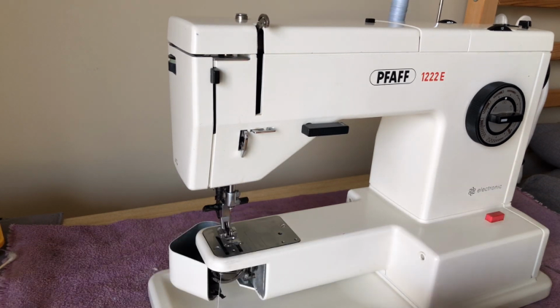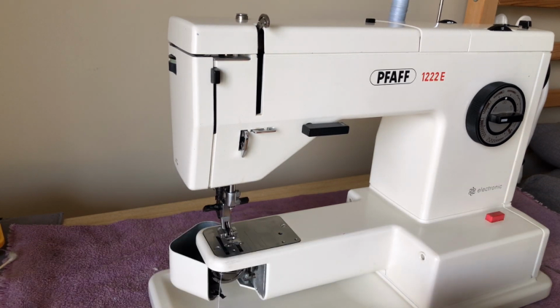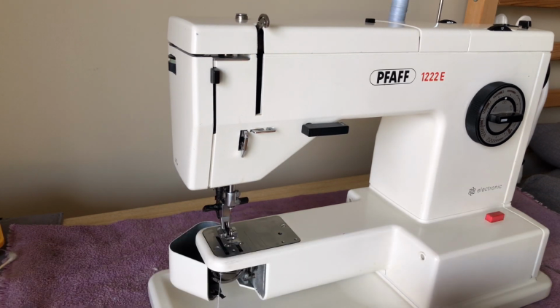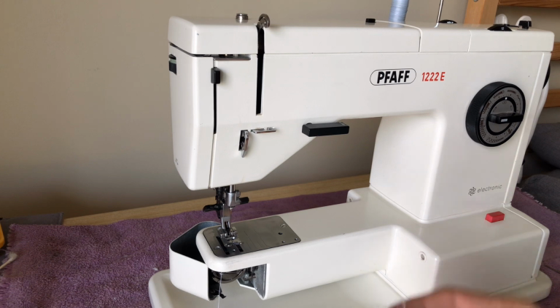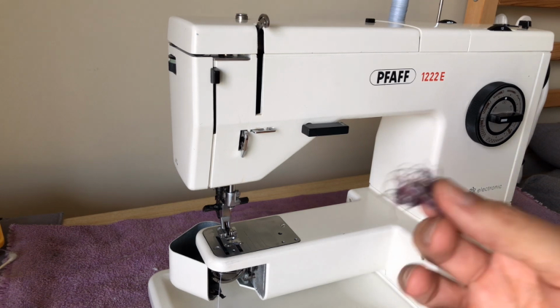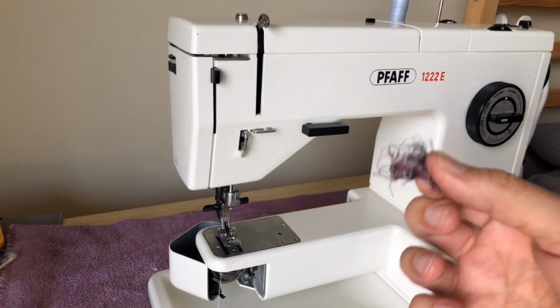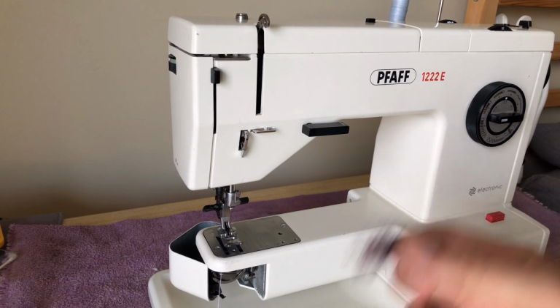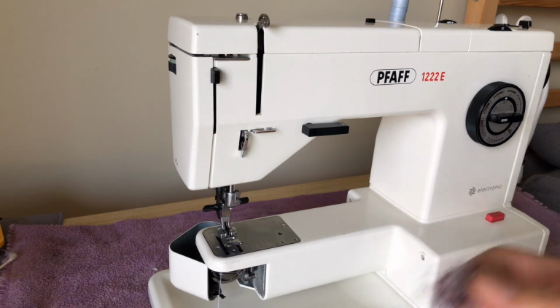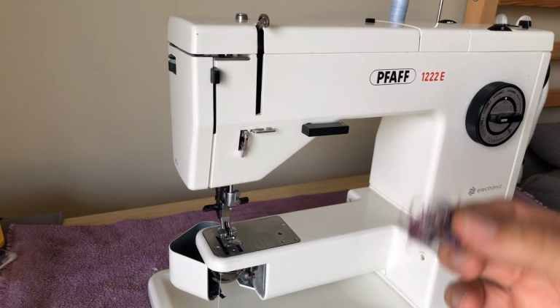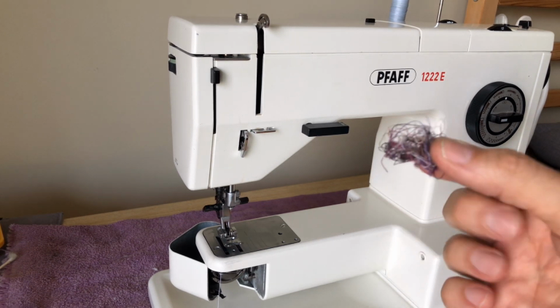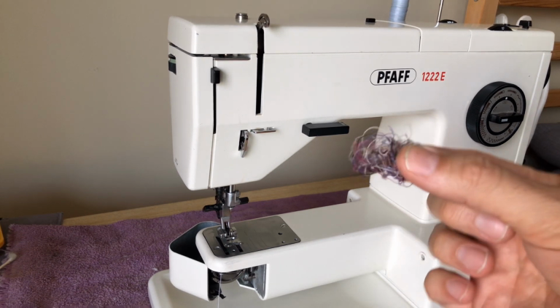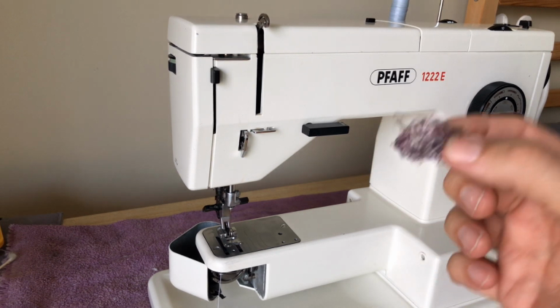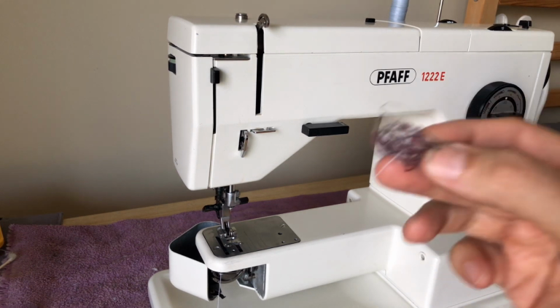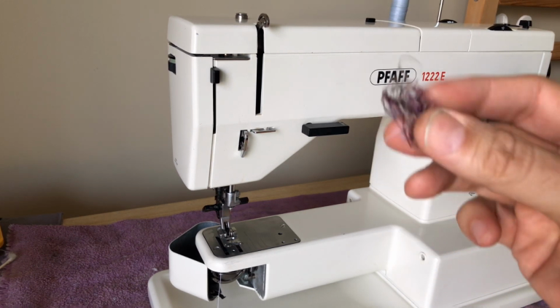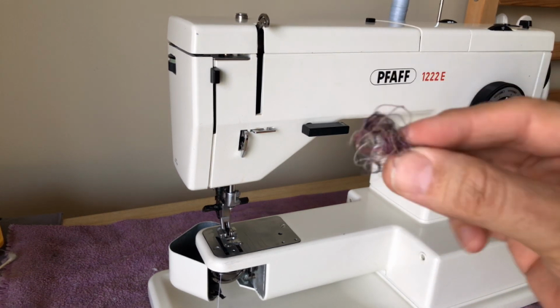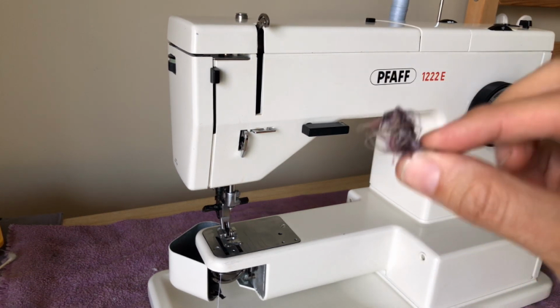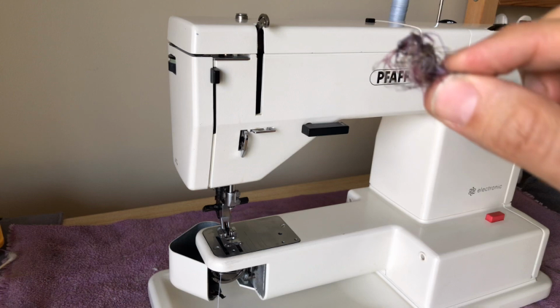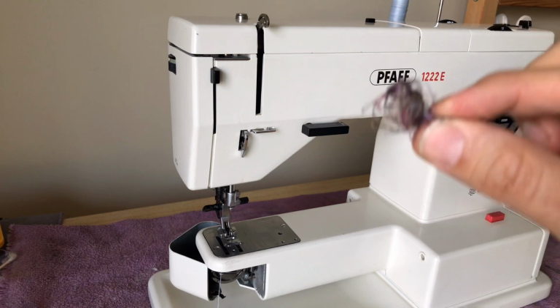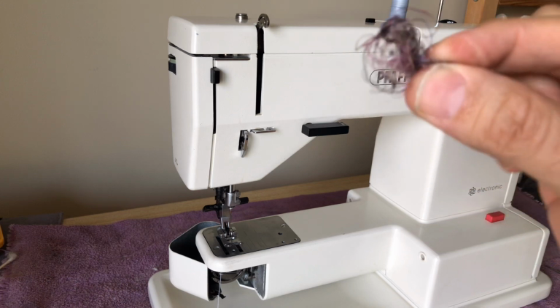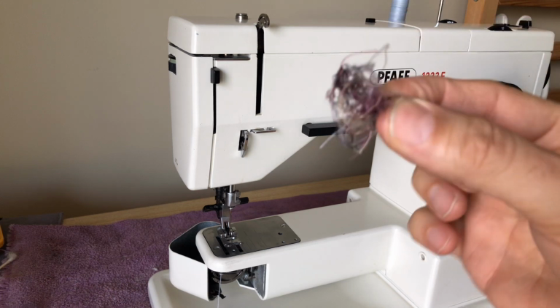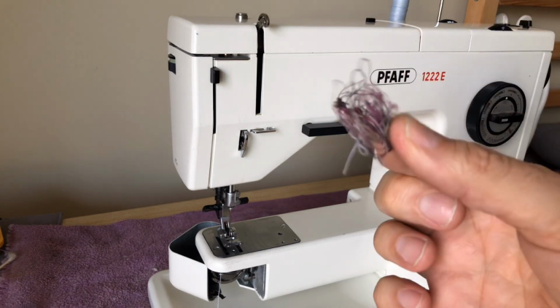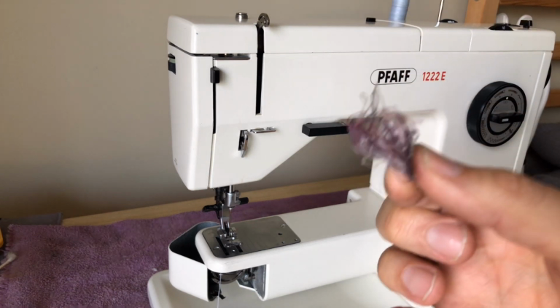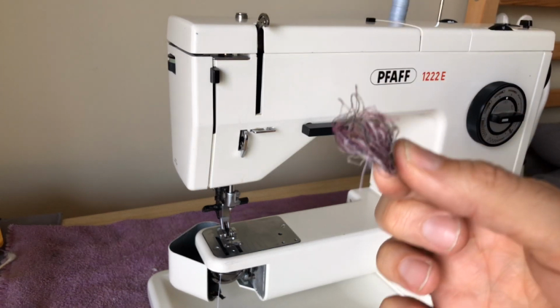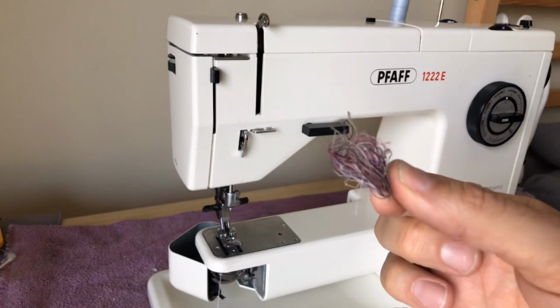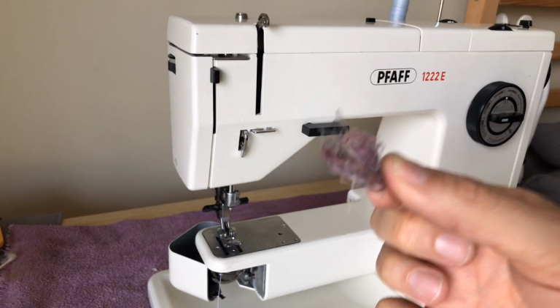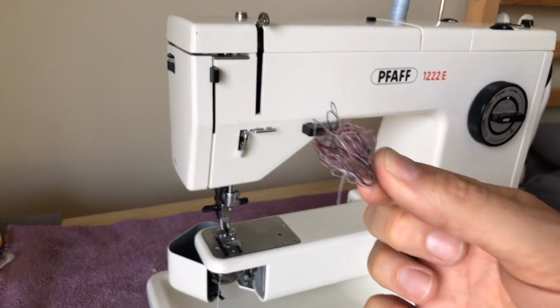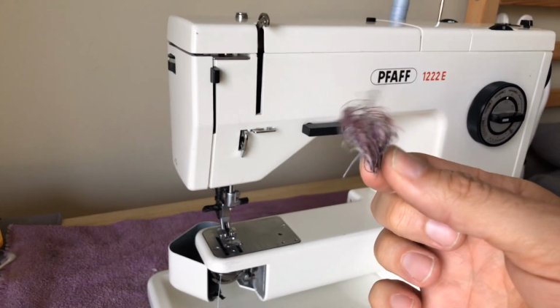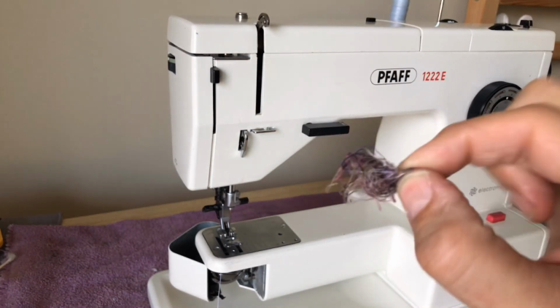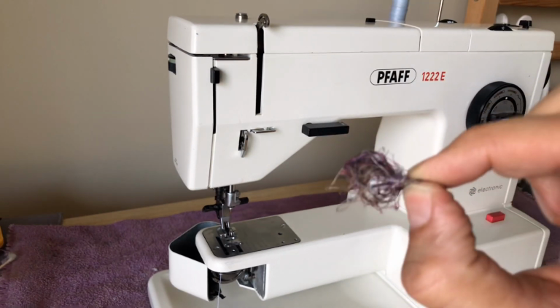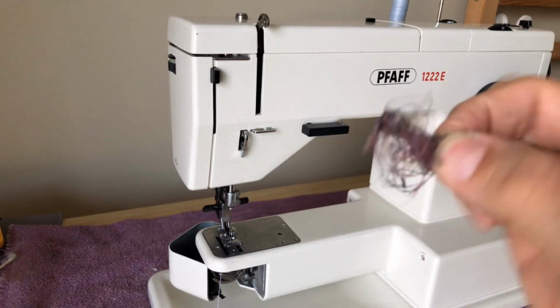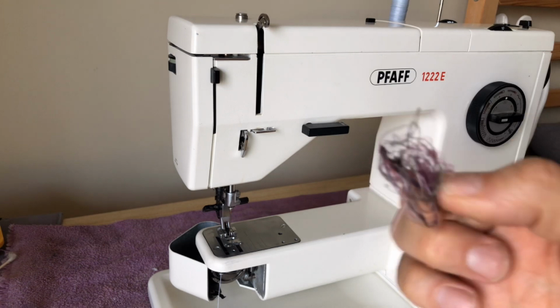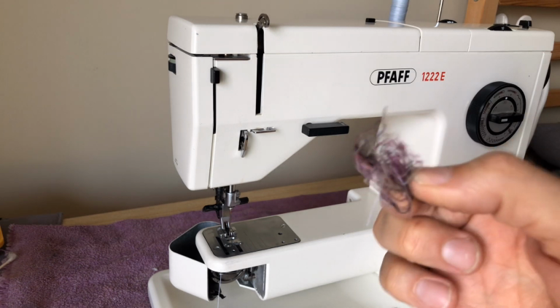The owner couldn't see this because it was hiding on the shaft behind the shuttle. I kept pulling and pulling — it took me over an hour just to get this stuff off. And this is what came out — a big thread nest.